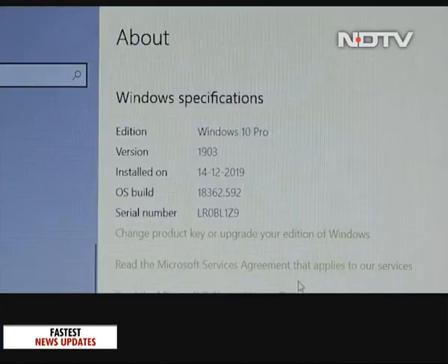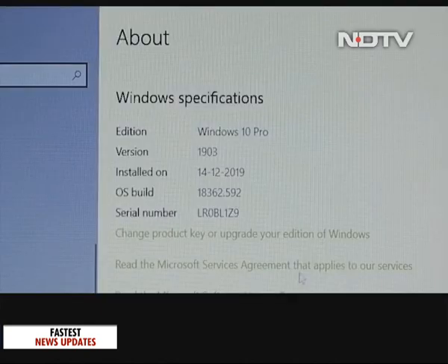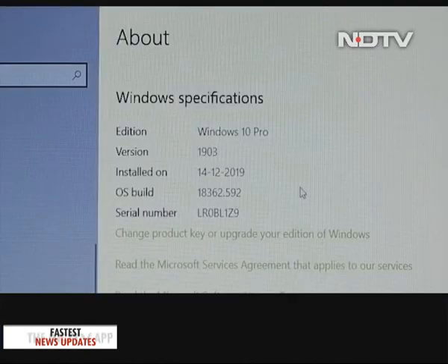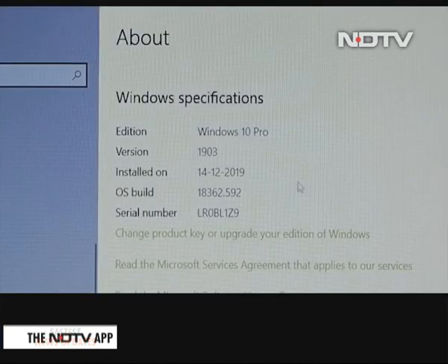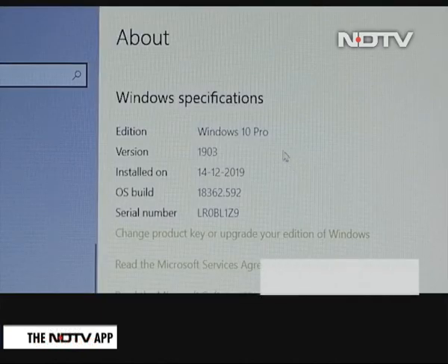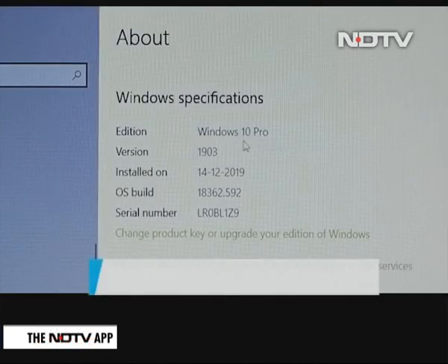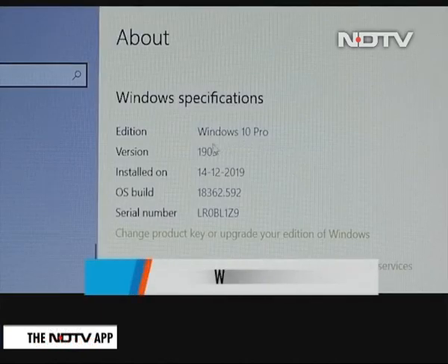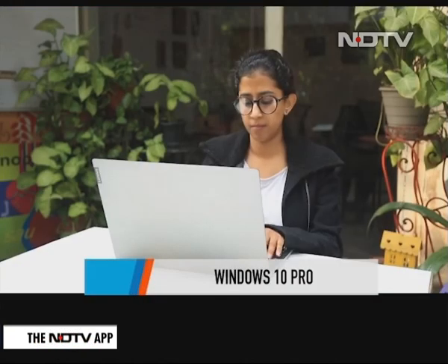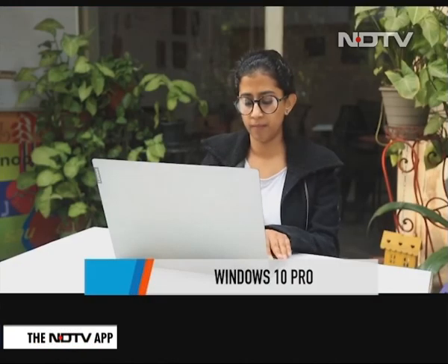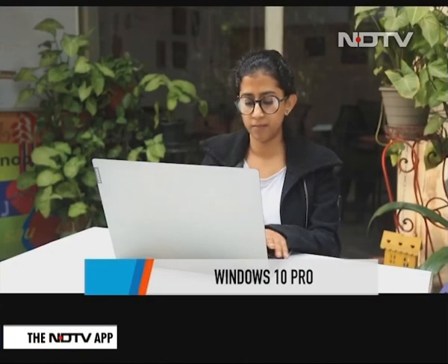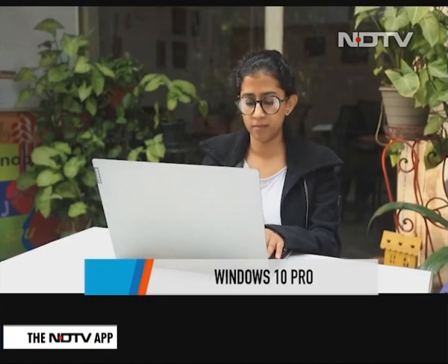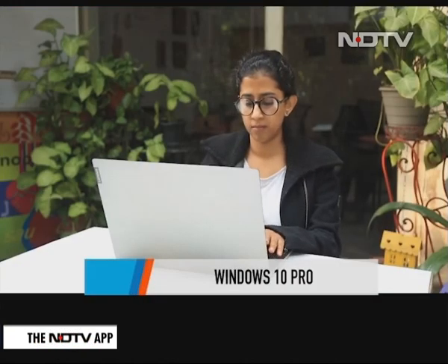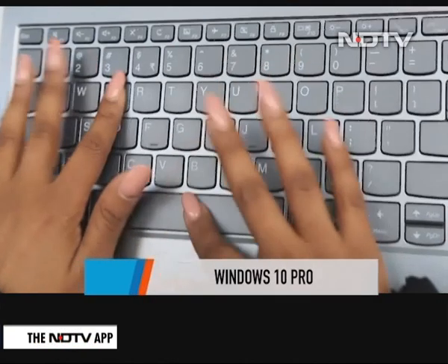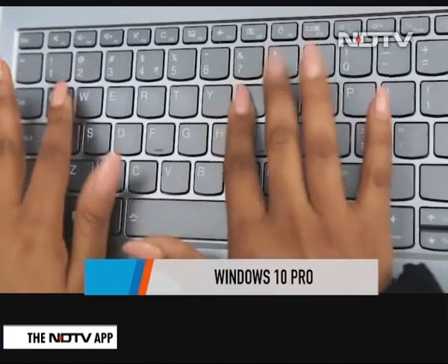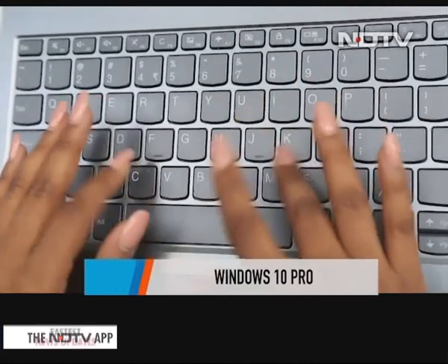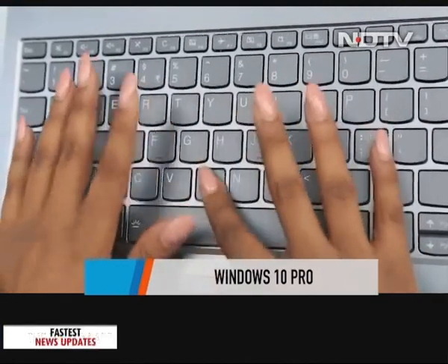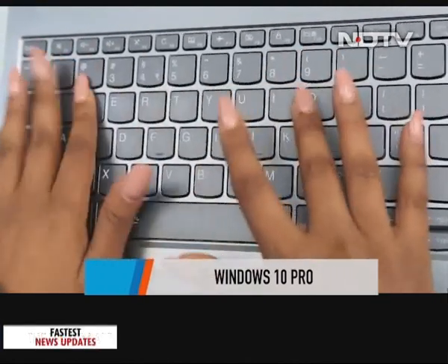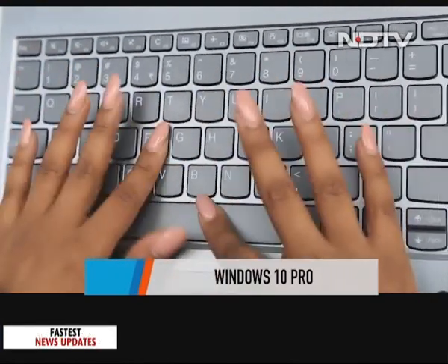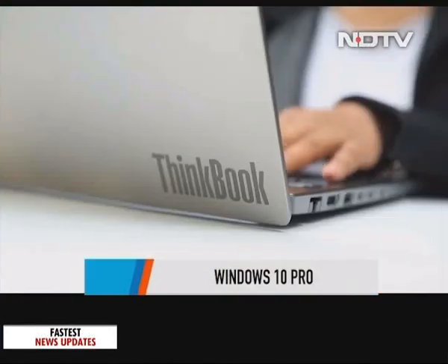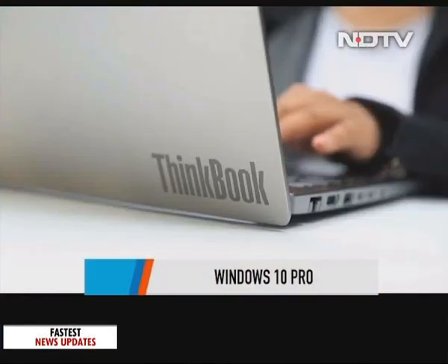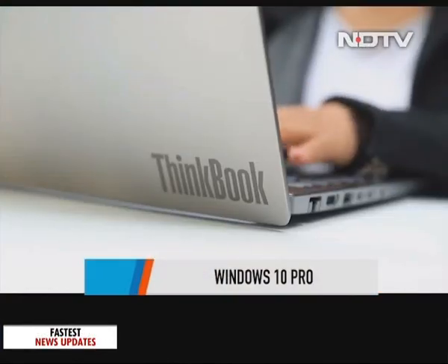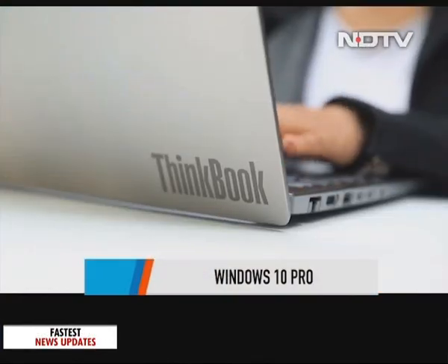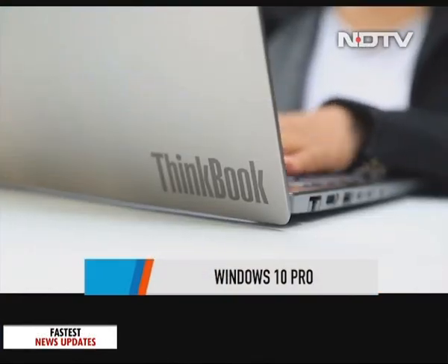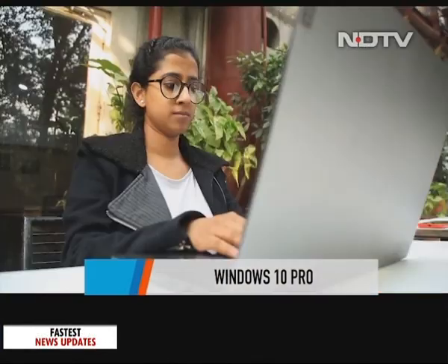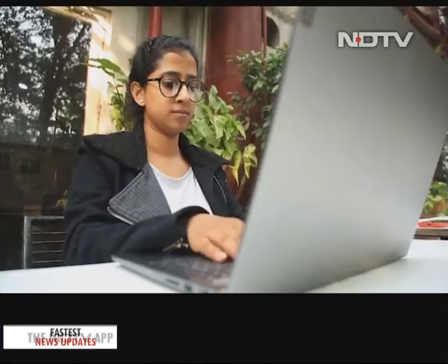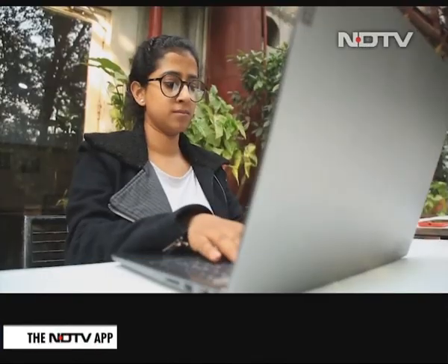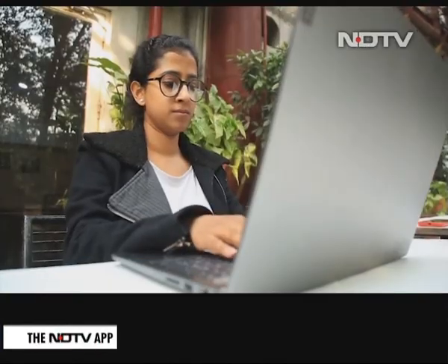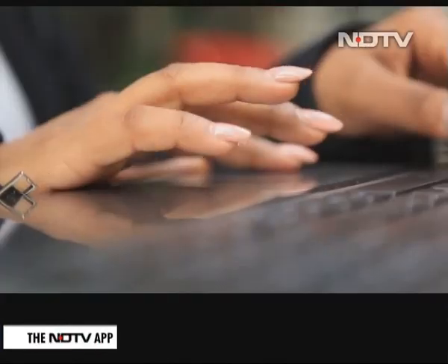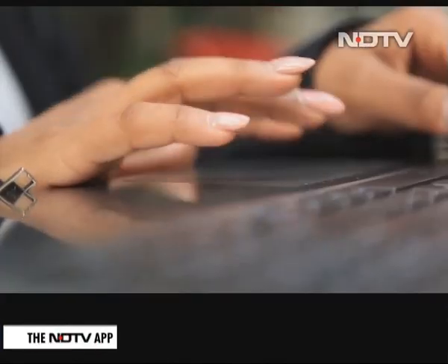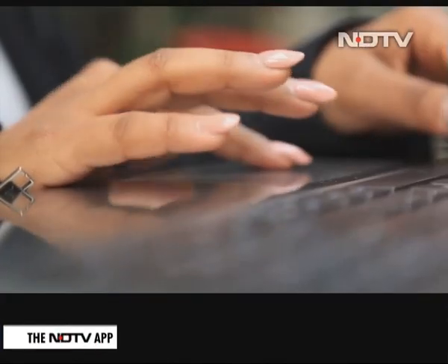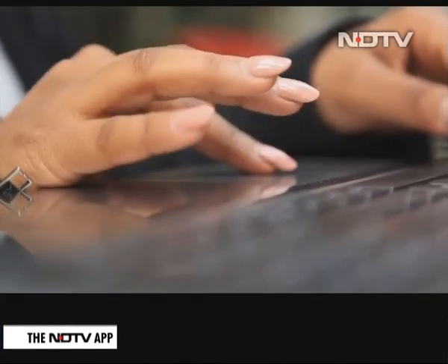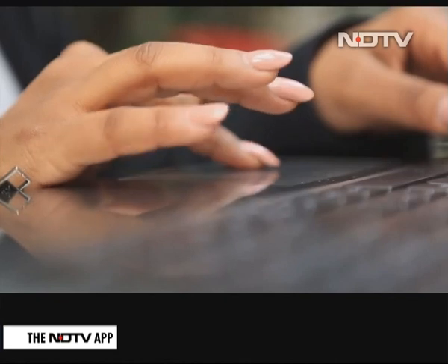It supports up to Windows 10 Pro and the keyboard is well spaced out. Typing on this was a delight — the key feedback was subtle and the one-piece keypad was convenient to use as well.